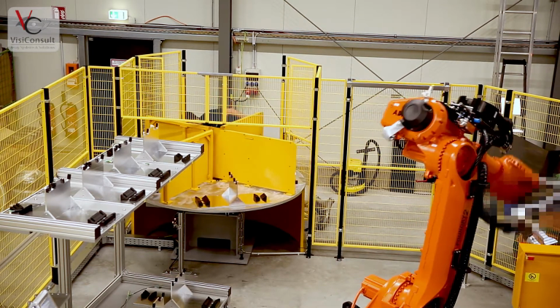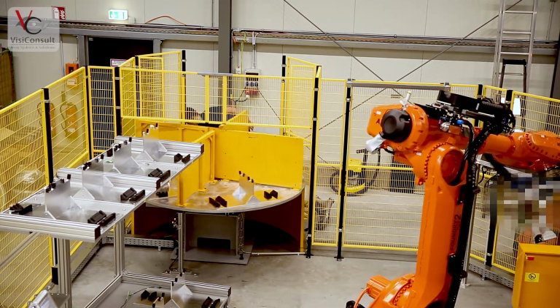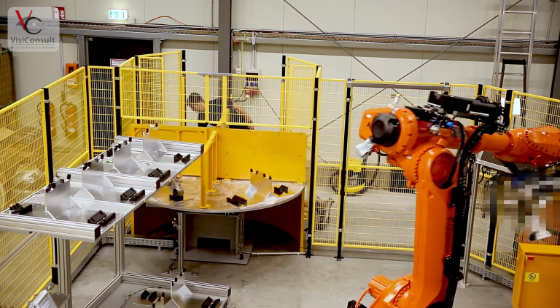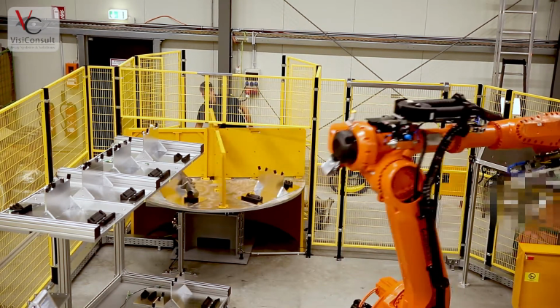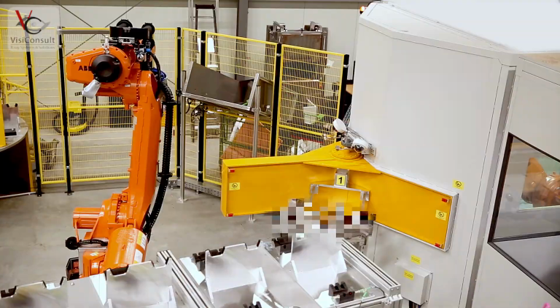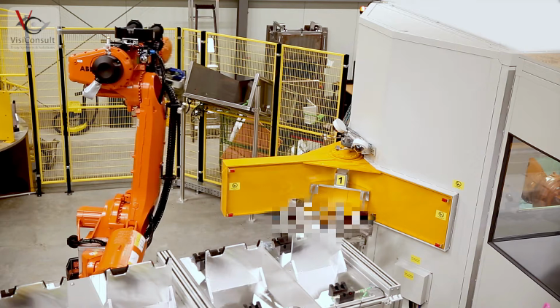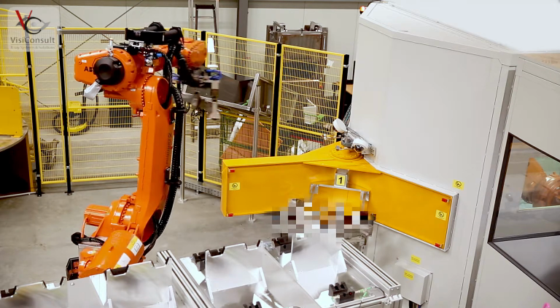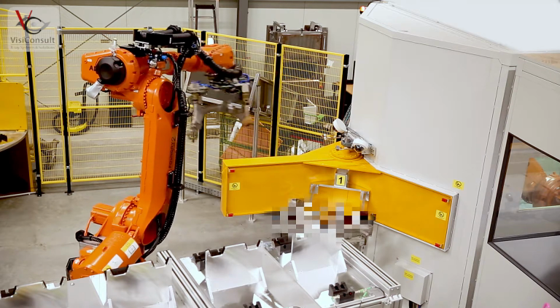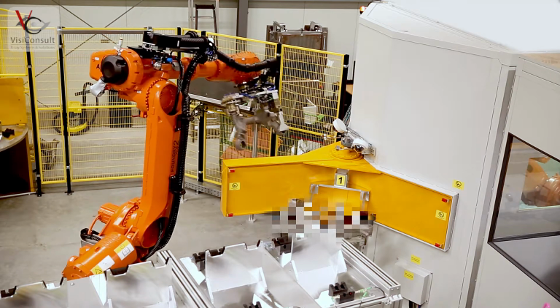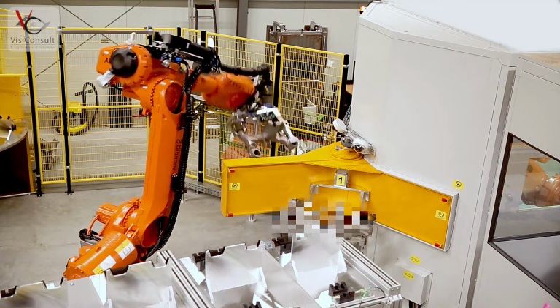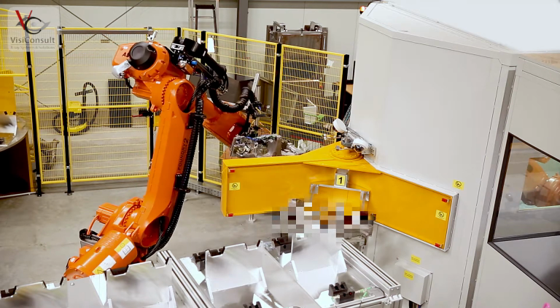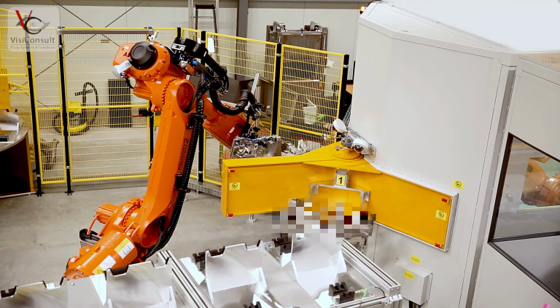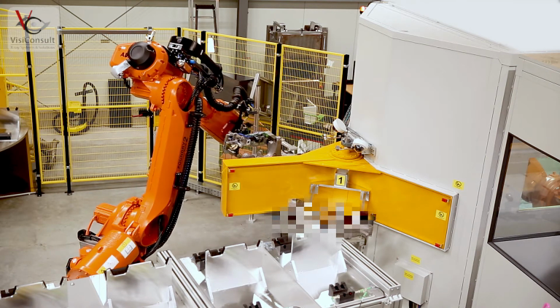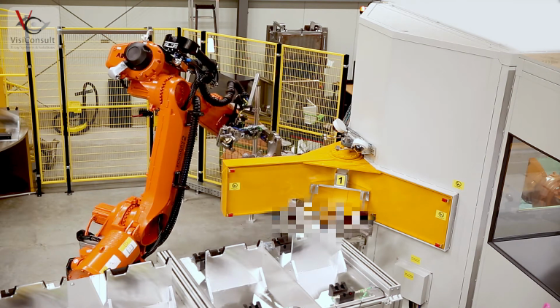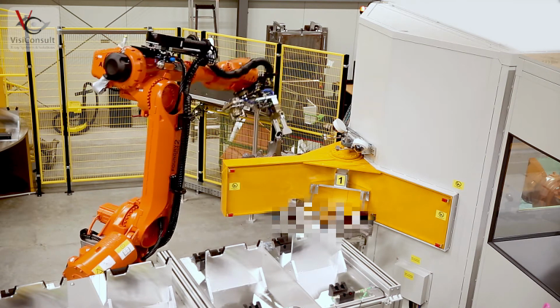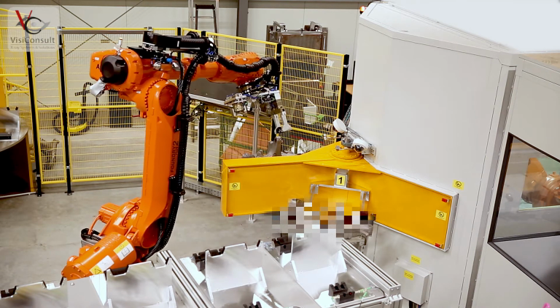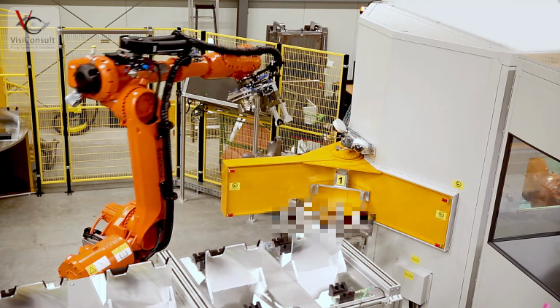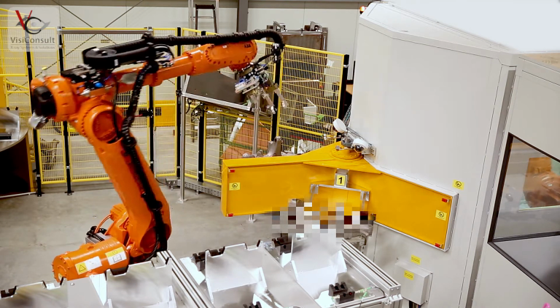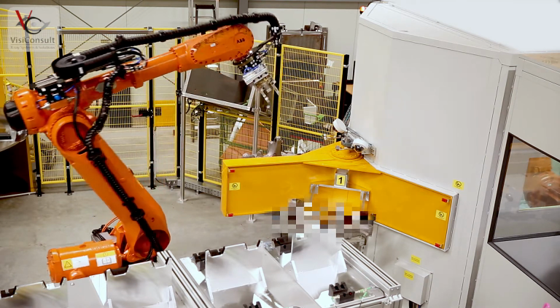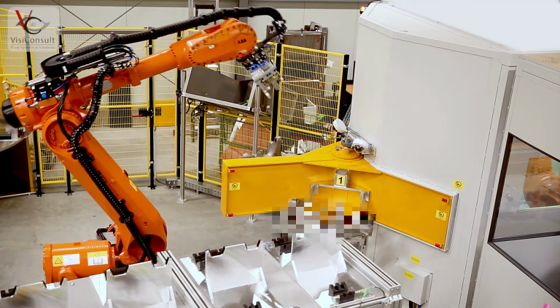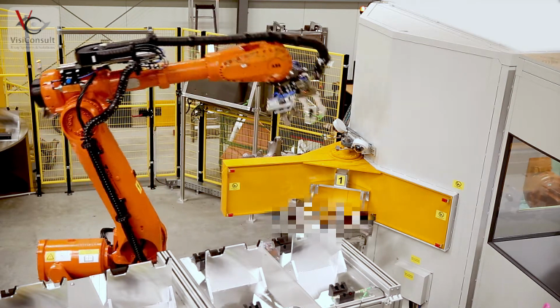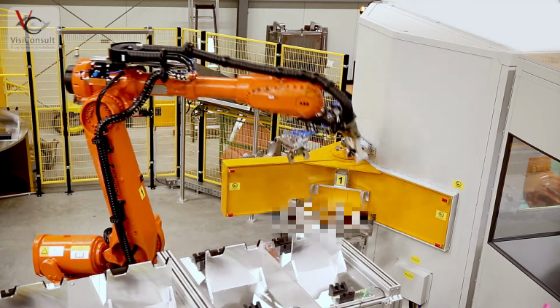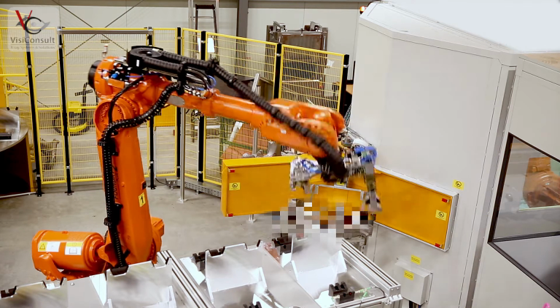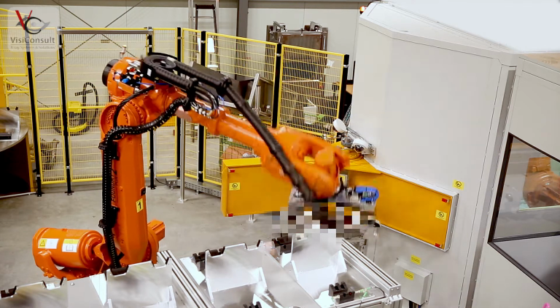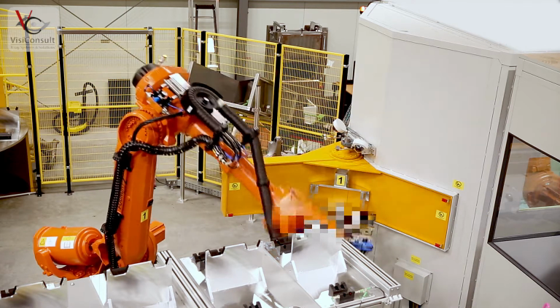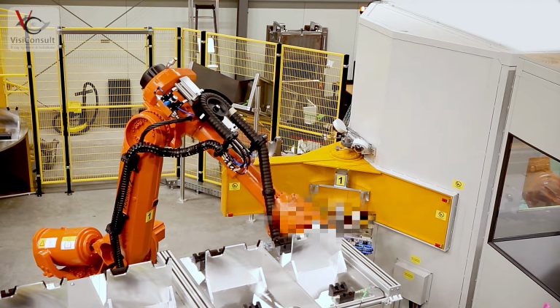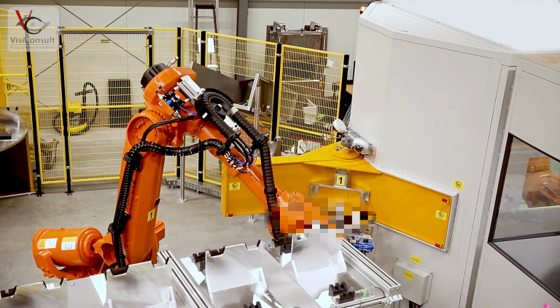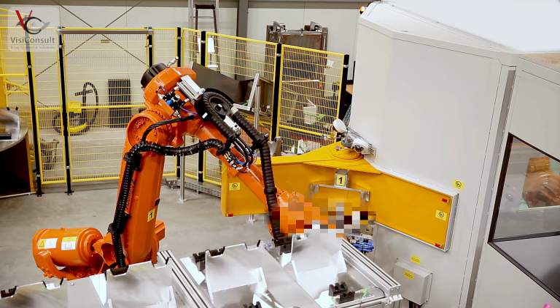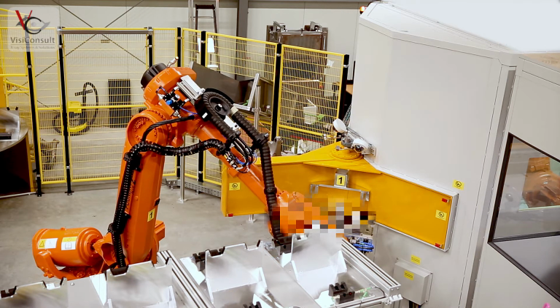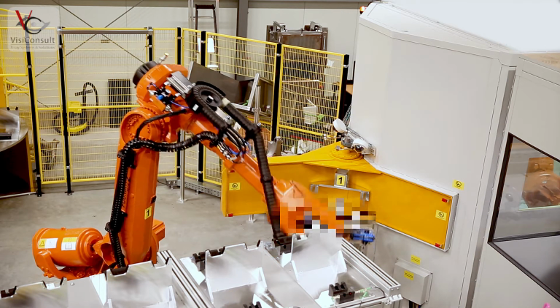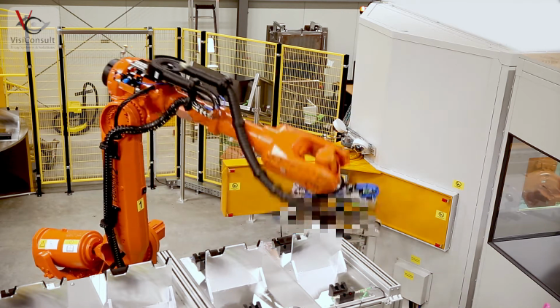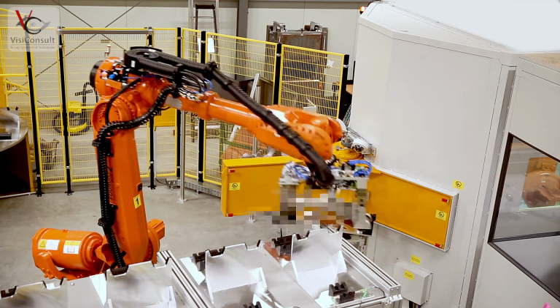With over 25 years in automated image processing, VisiConsult is able to tailor customized inspection procedures for many different tasks.